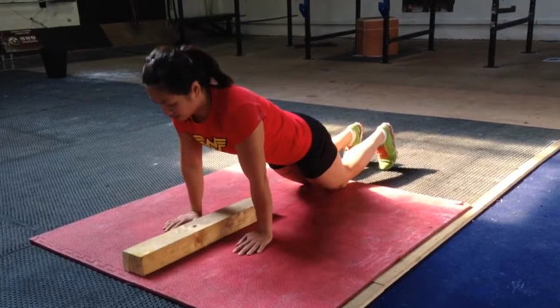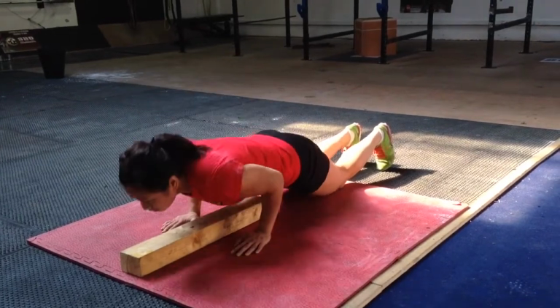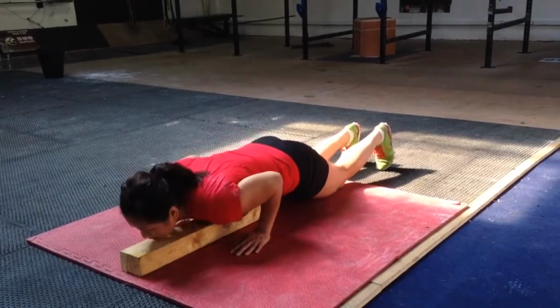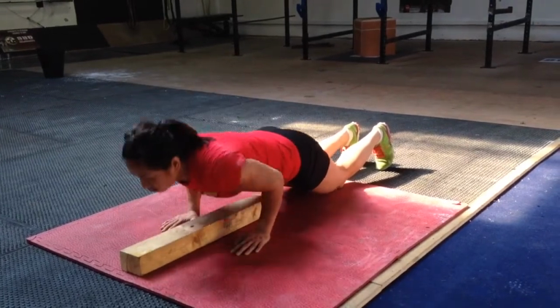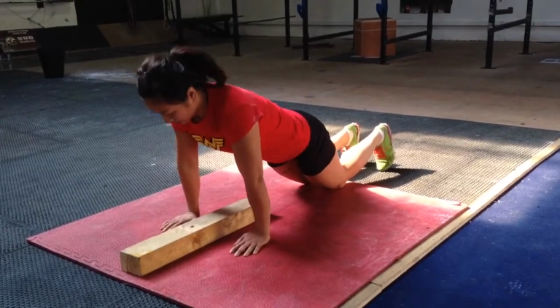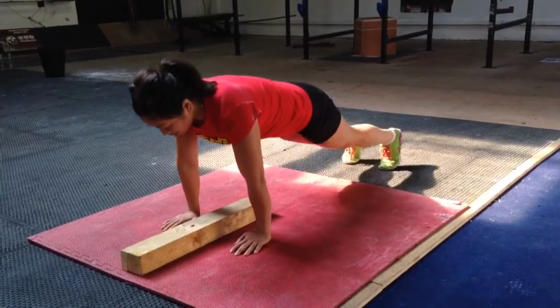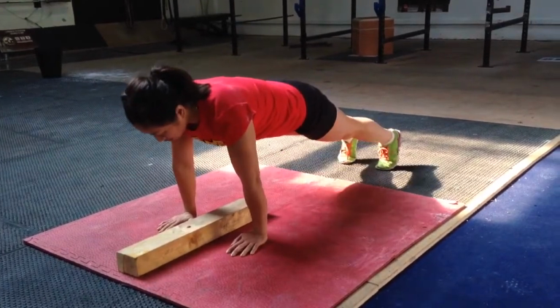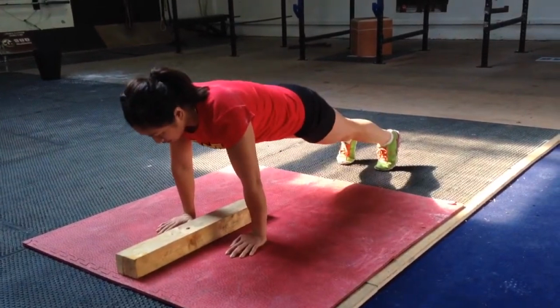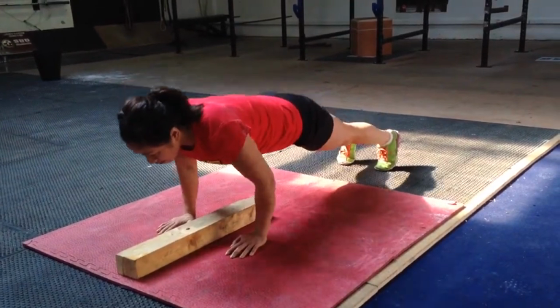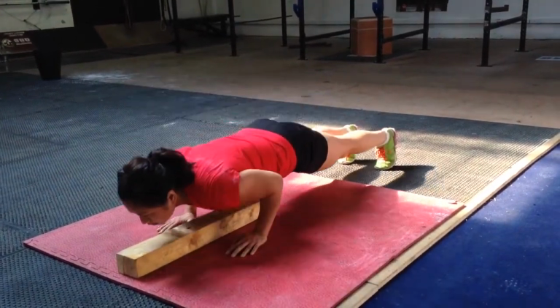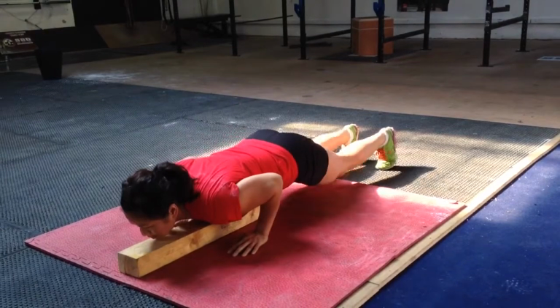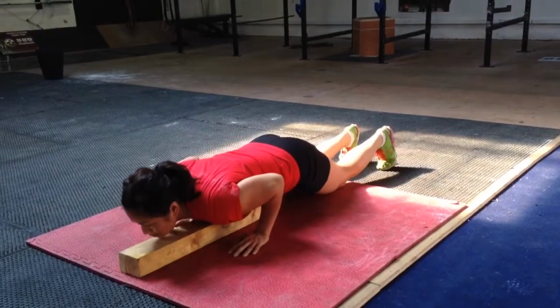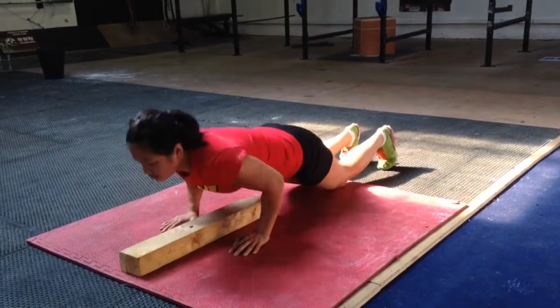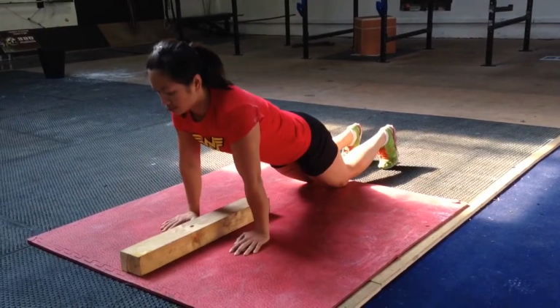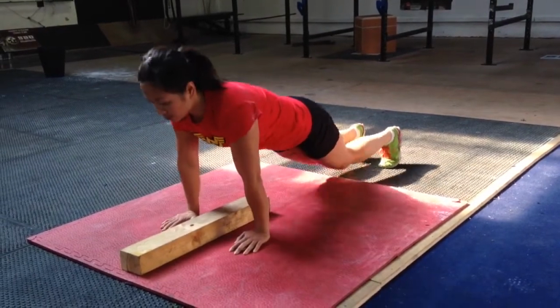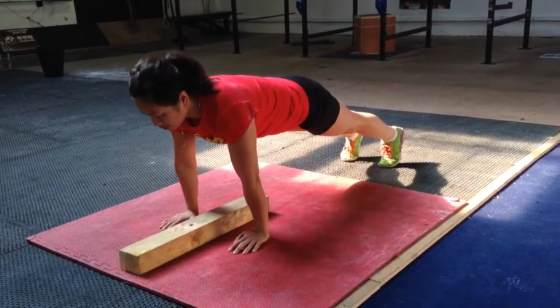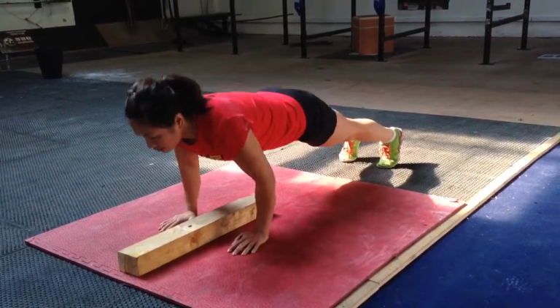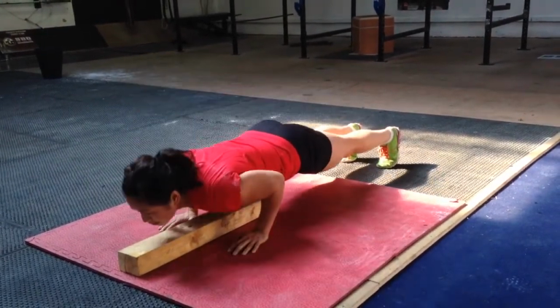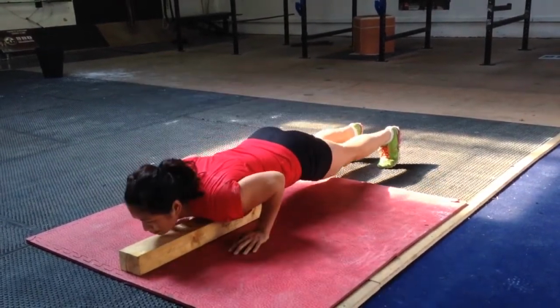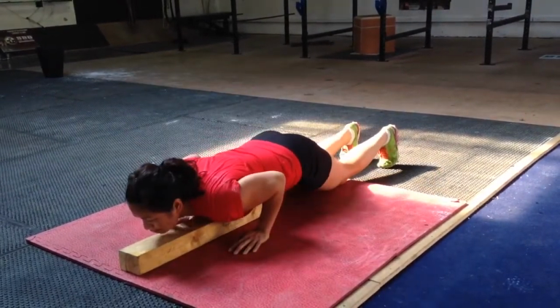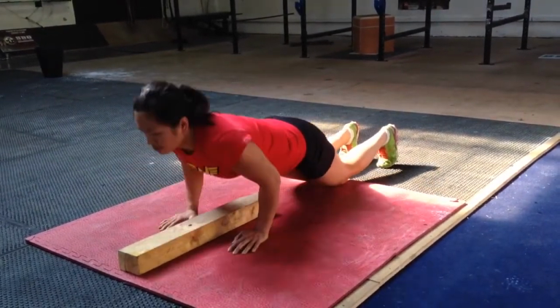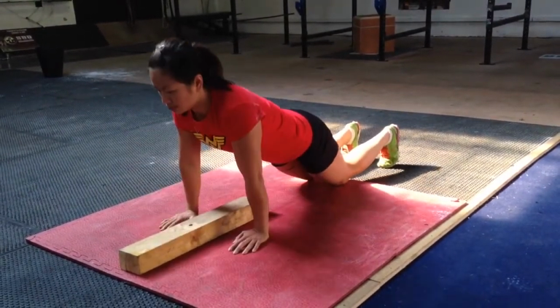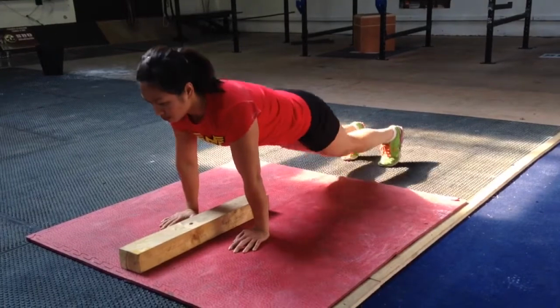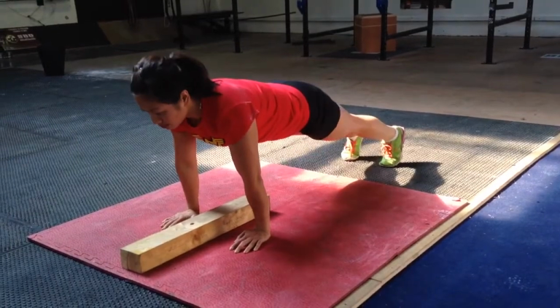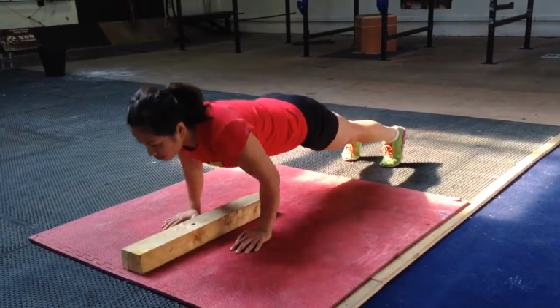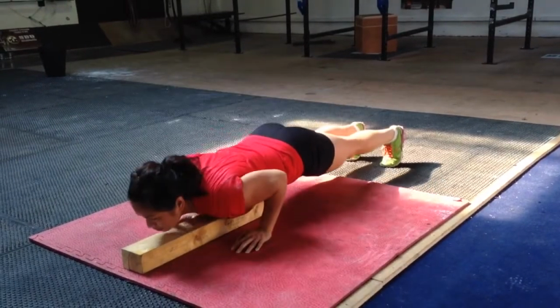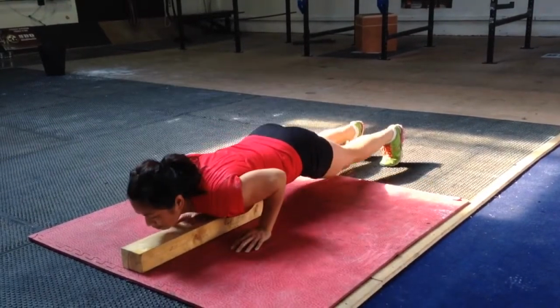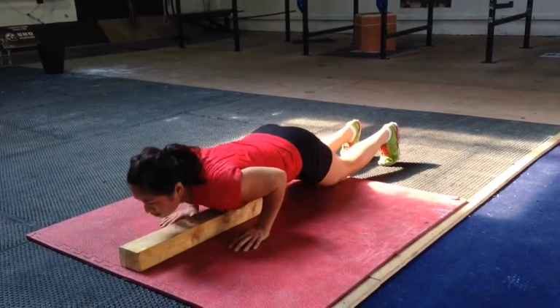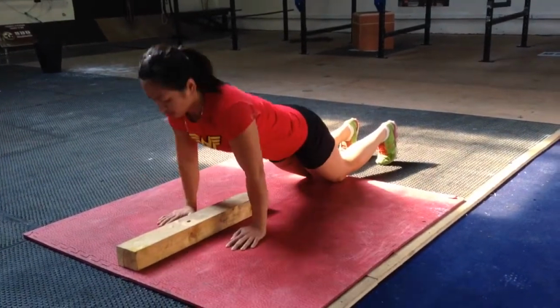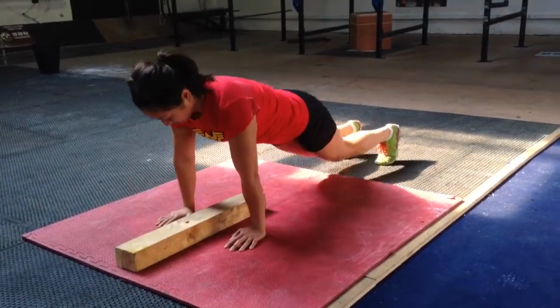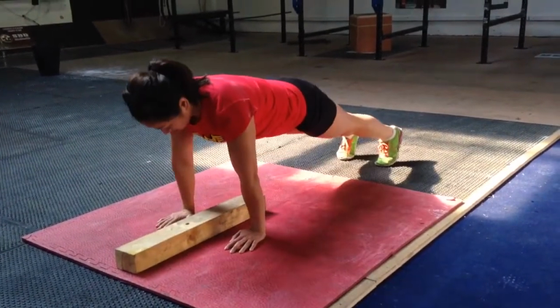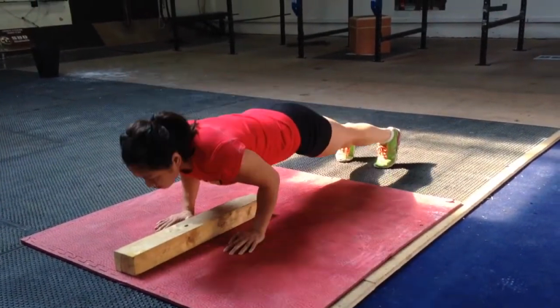And you've got a progressive press-up, which is you start off on your toes, come down on your toes, come up on your knees — down on your toes, up on your knees. And then you've got a full press-up, which is just staying on your toes.